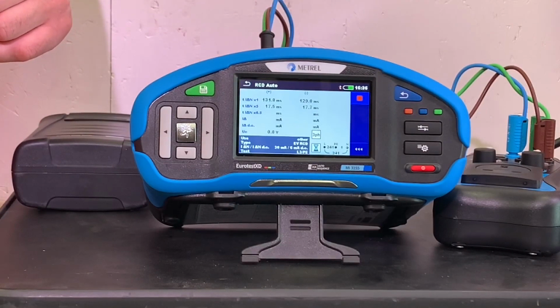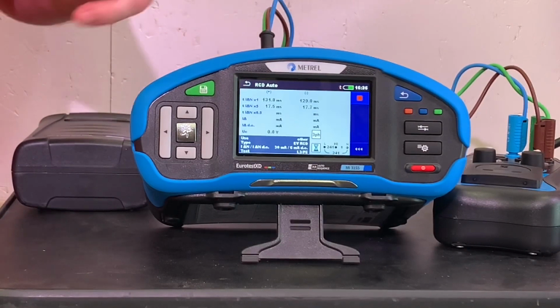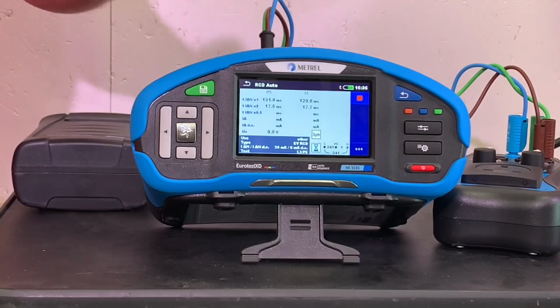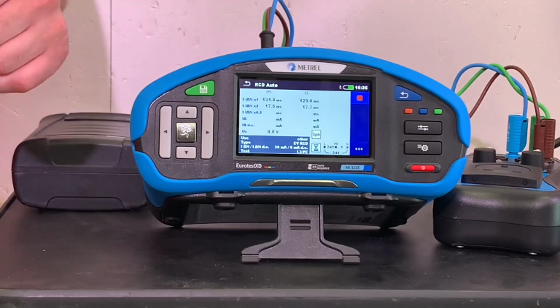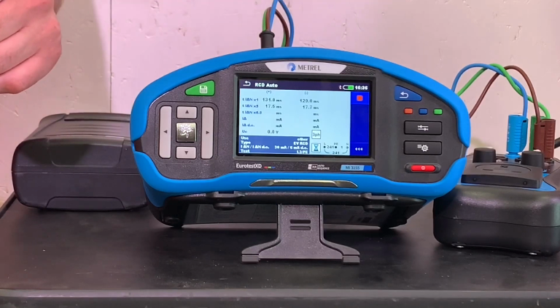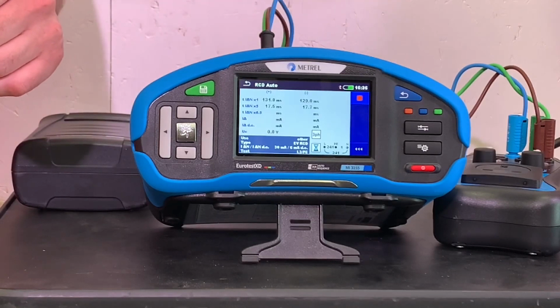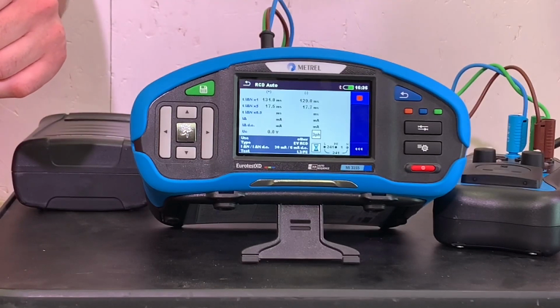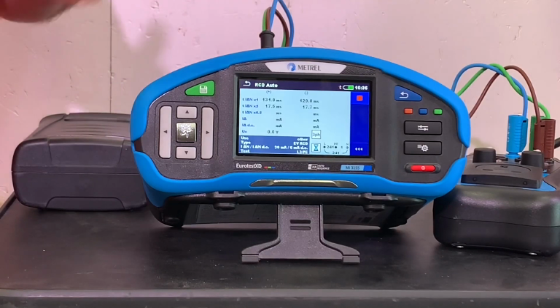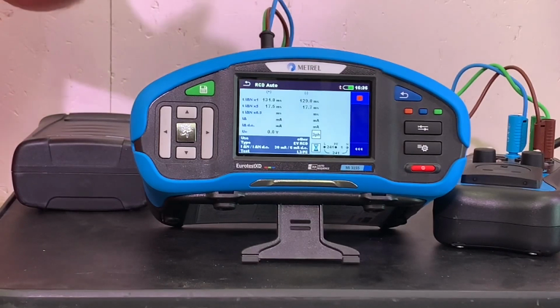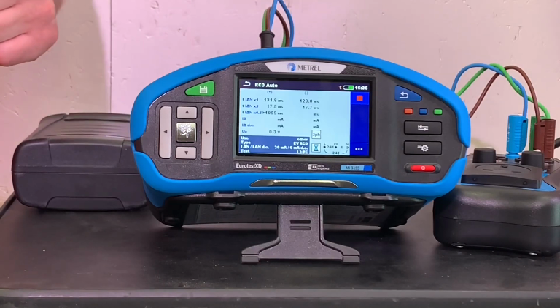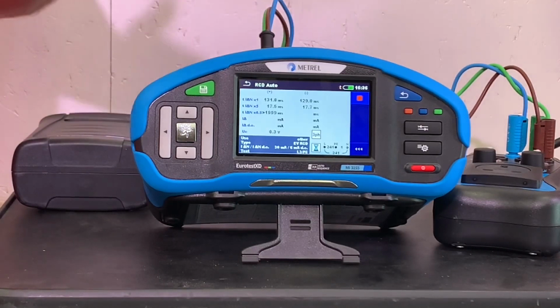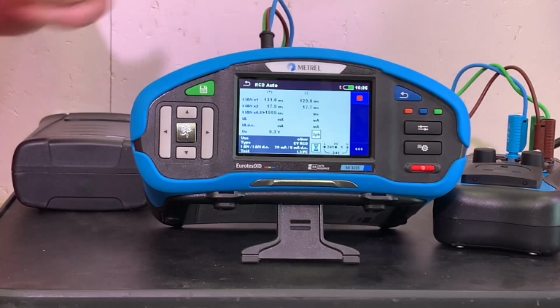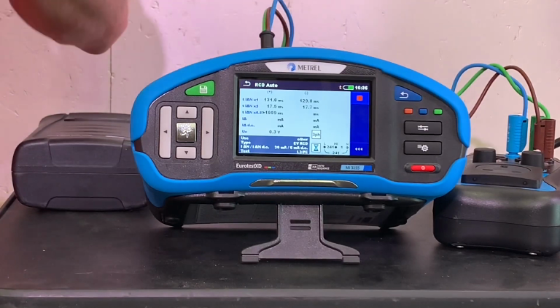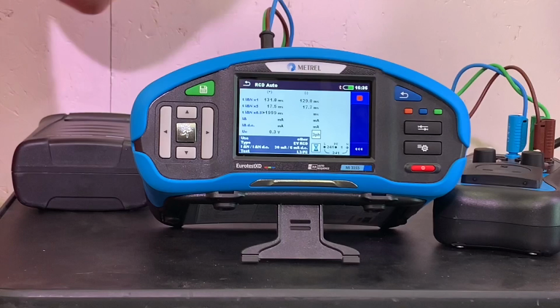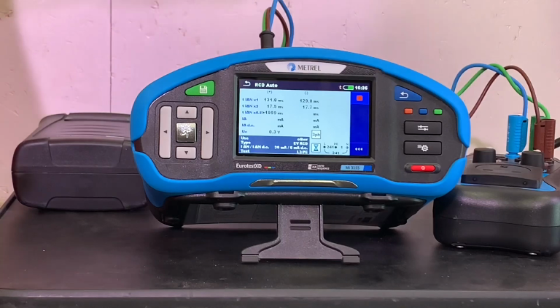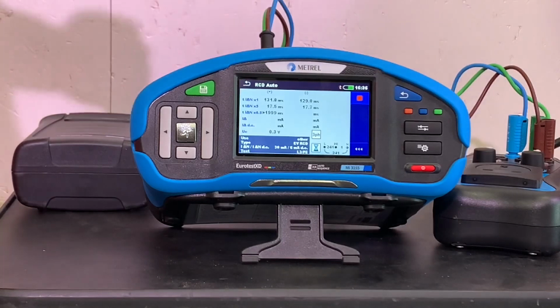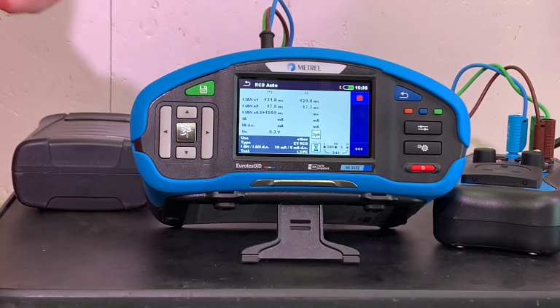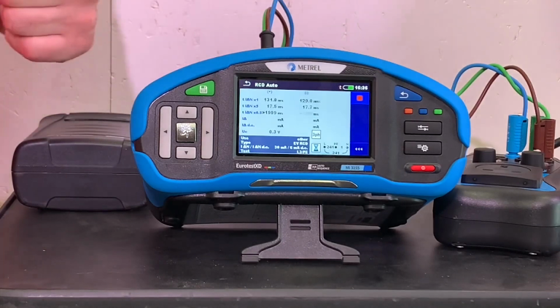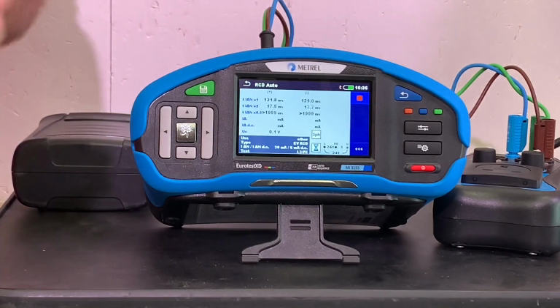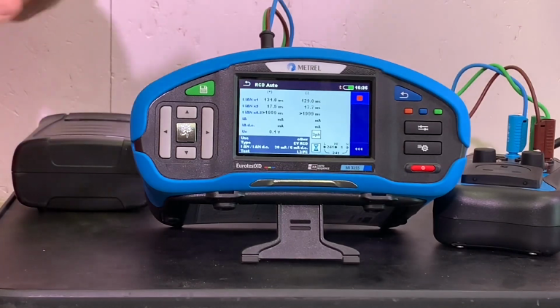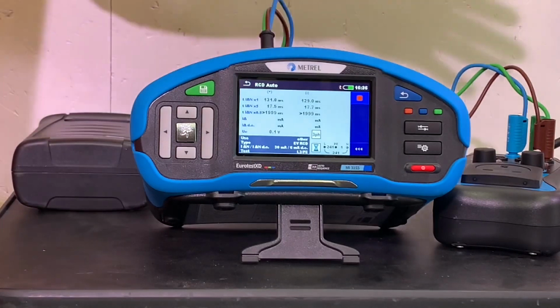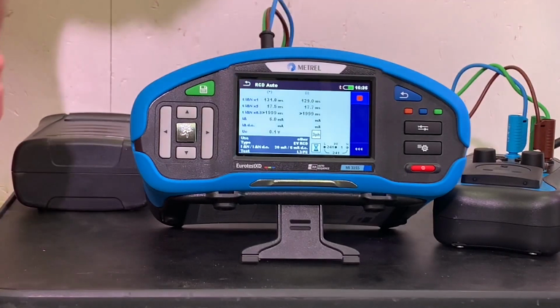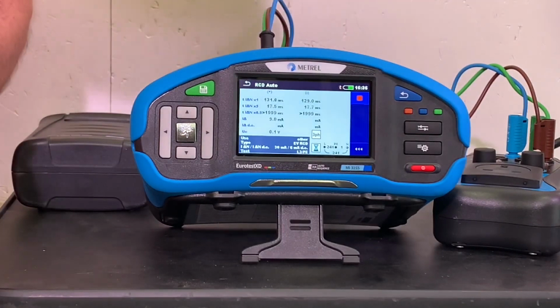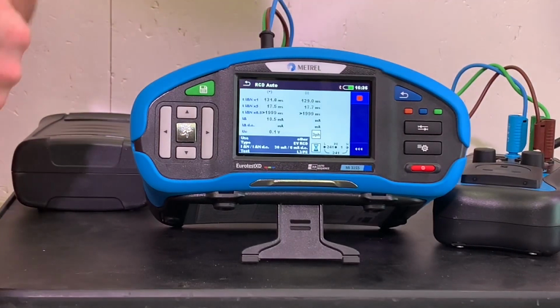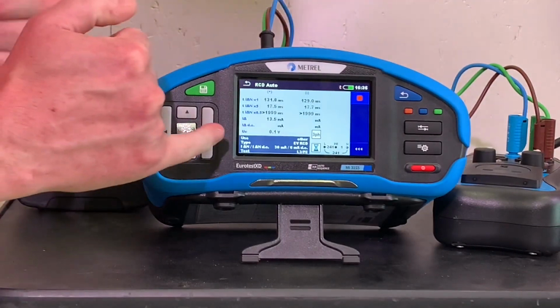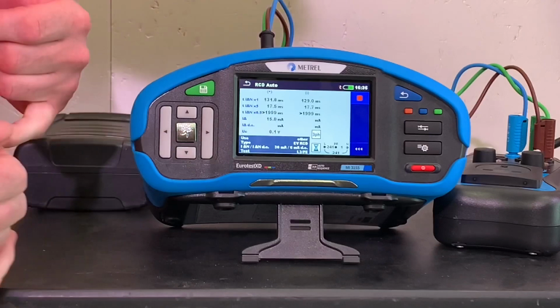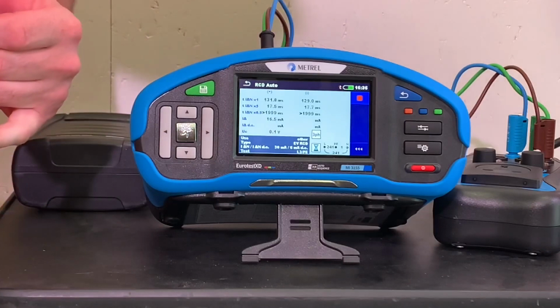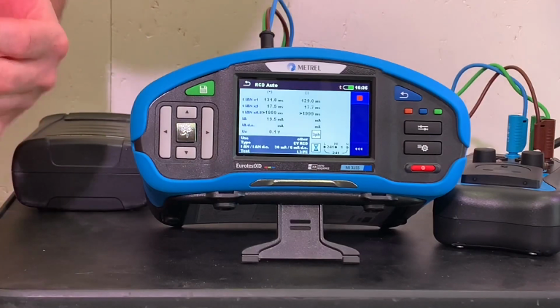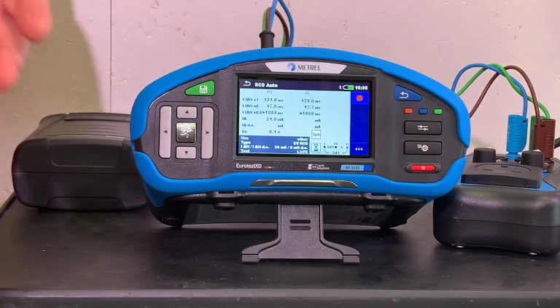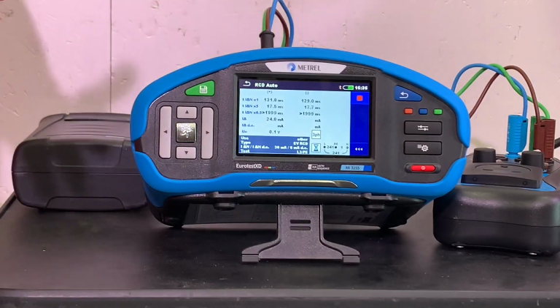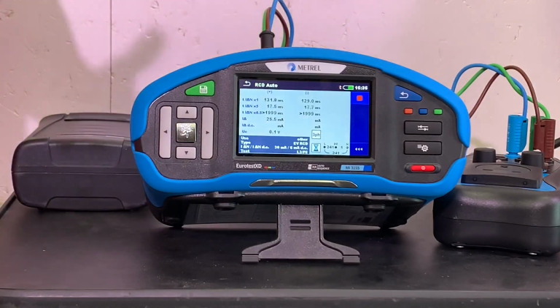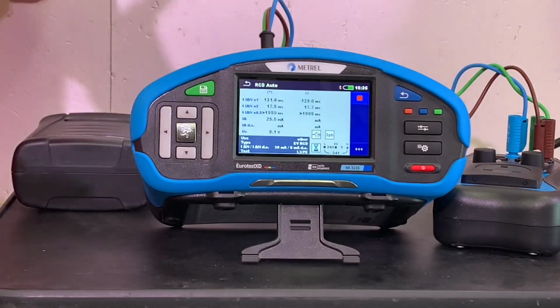In the positive half of the cycle we expect nothing to happen - and nothing's happened. We go over to the negative half of the cycle - nothing's happened there either. Now we're going to do a ramp test to see how many milliamps it takes to trip the RCD.